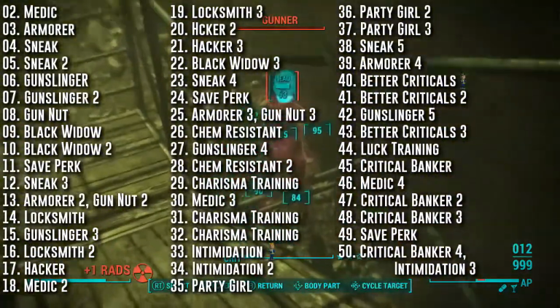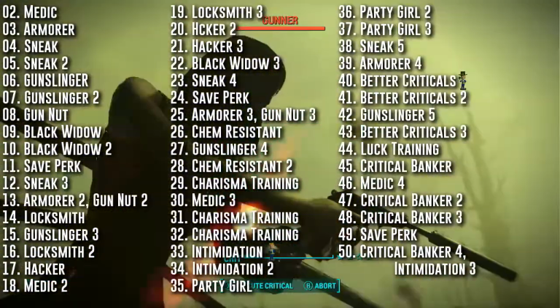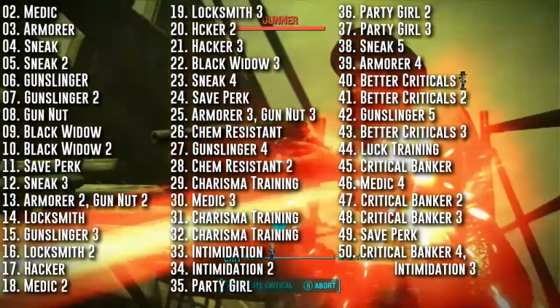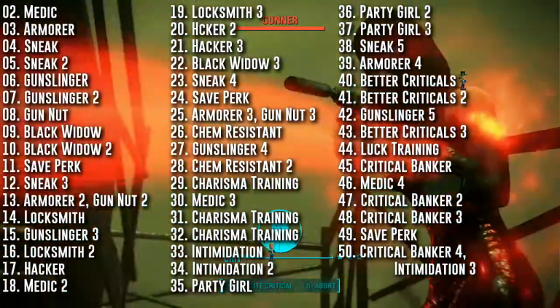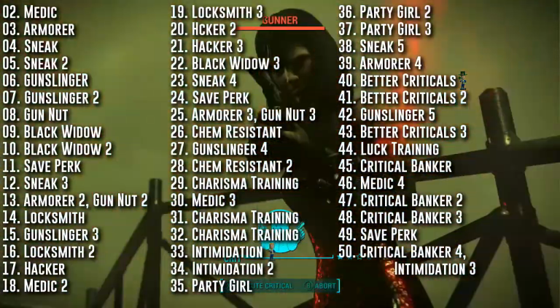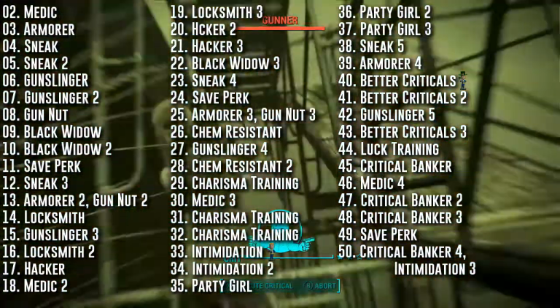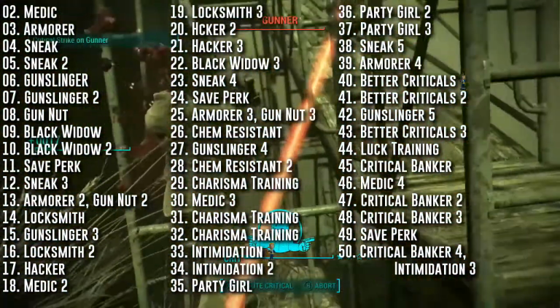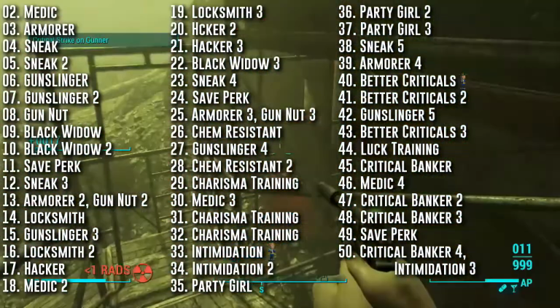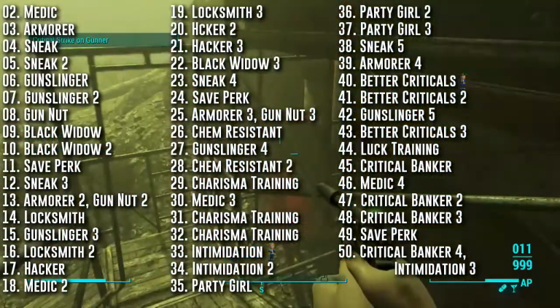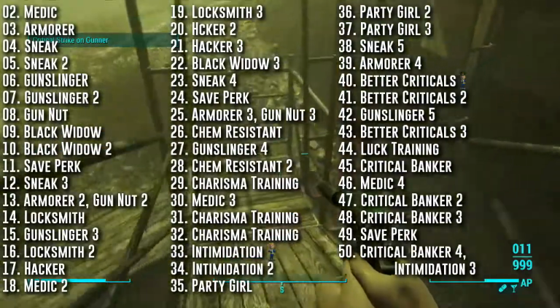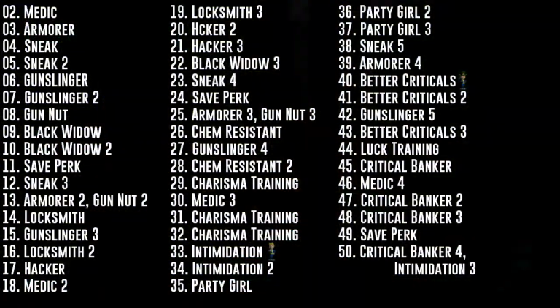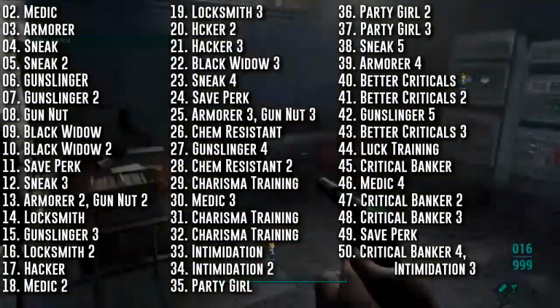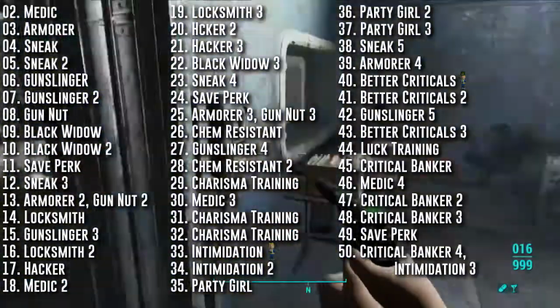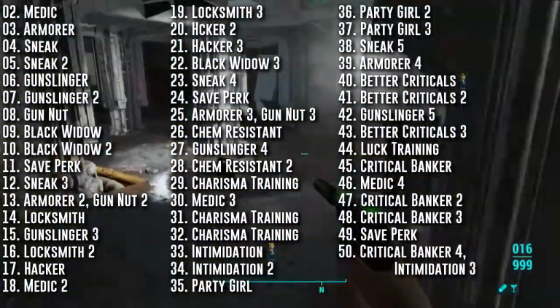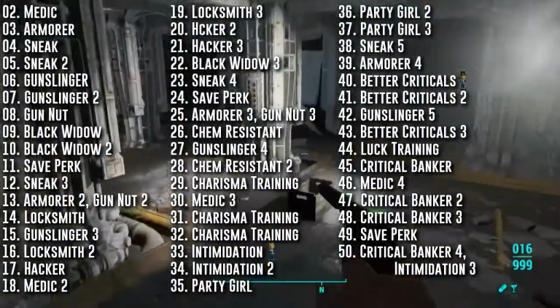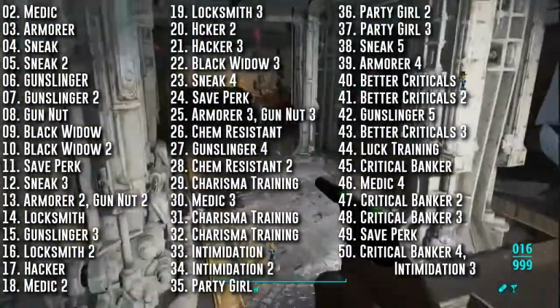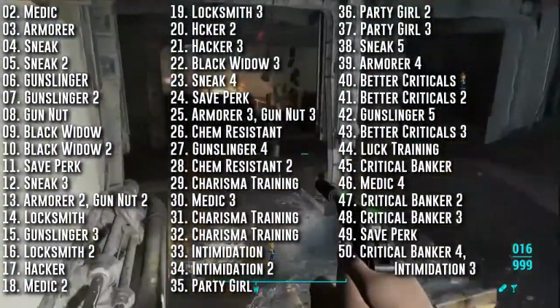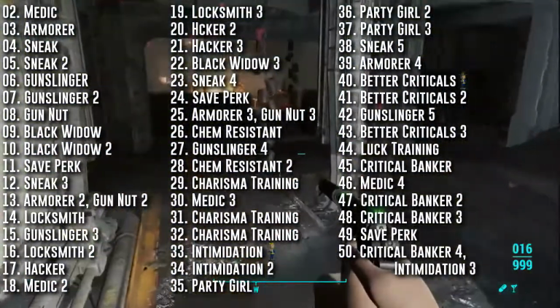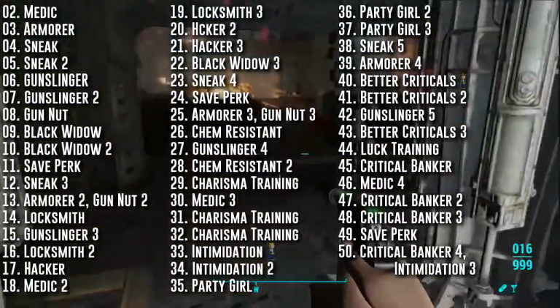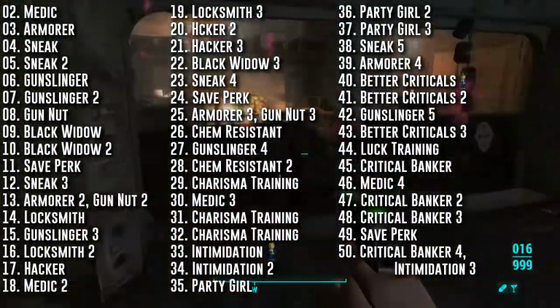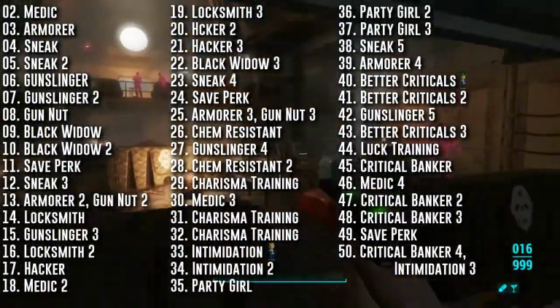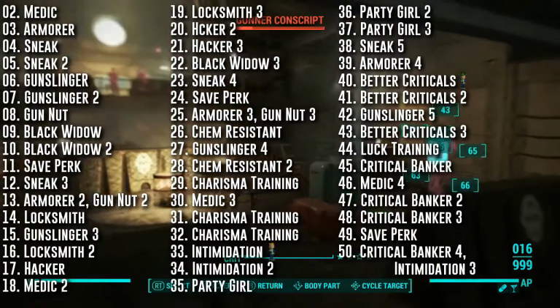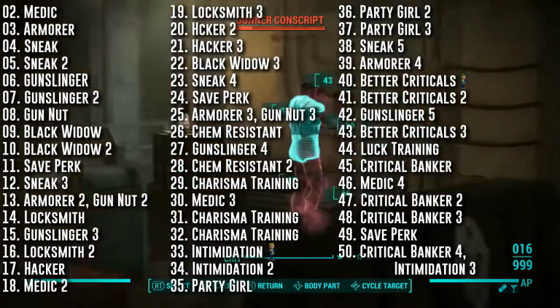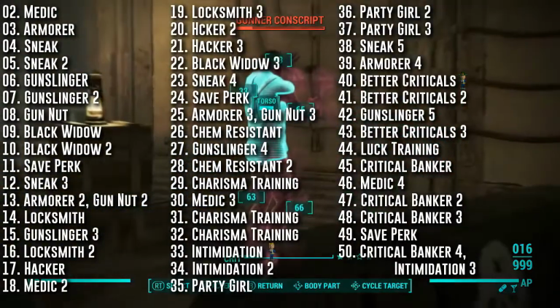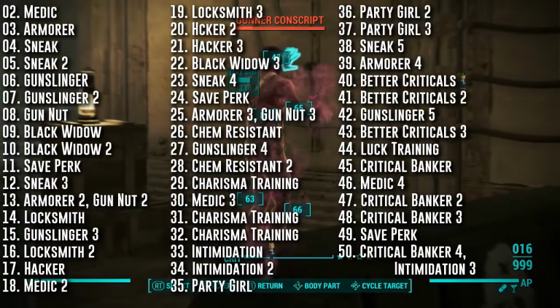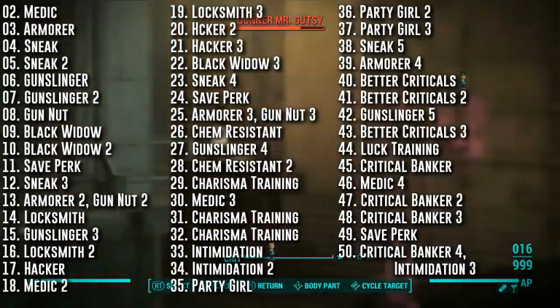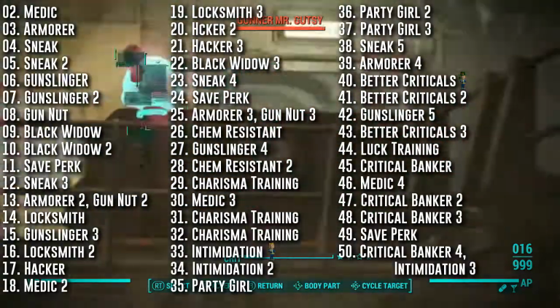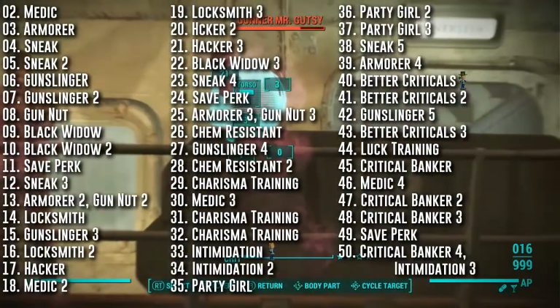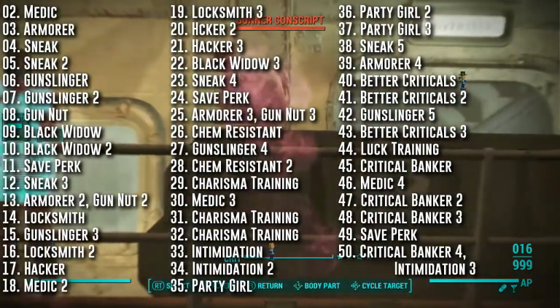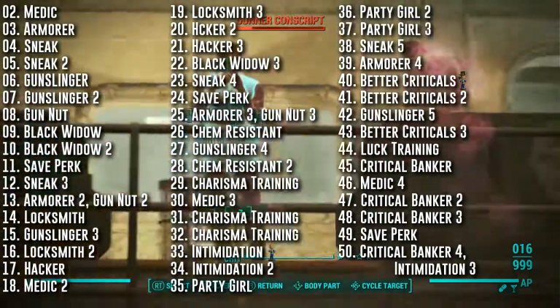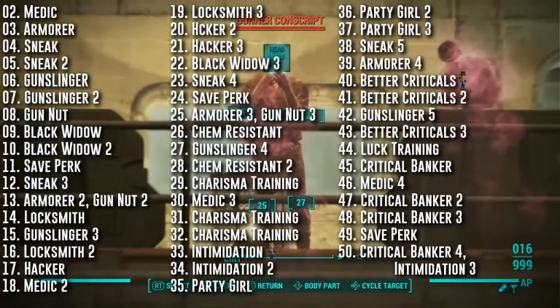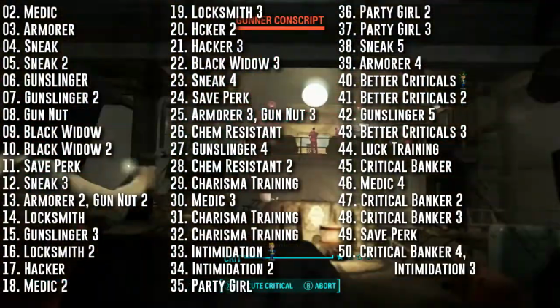A lot of the time, the Black Widow will strike her victims out of nowhere, so Sneak is a great perk to take. I also collected the Sneak Bobblehead from Dunwich Borers and the Covert Operations magazines throughout the Commonwealth.